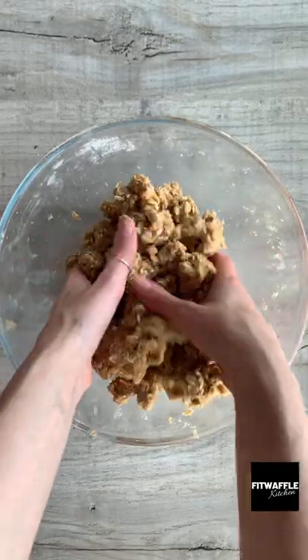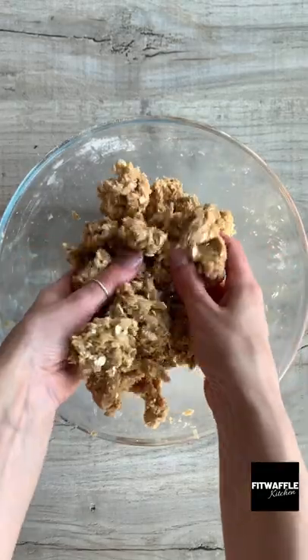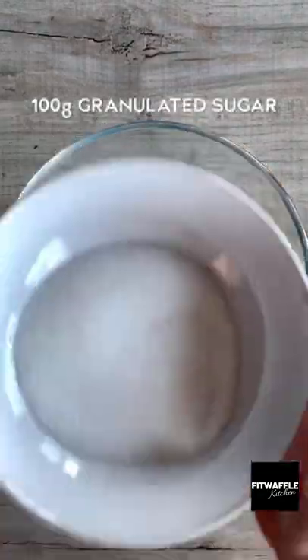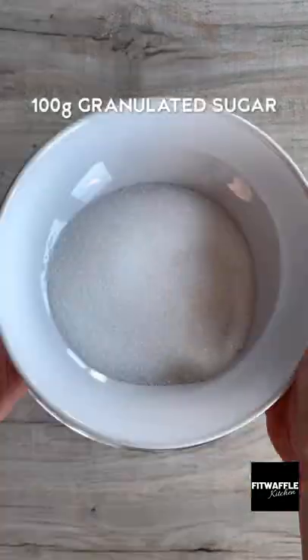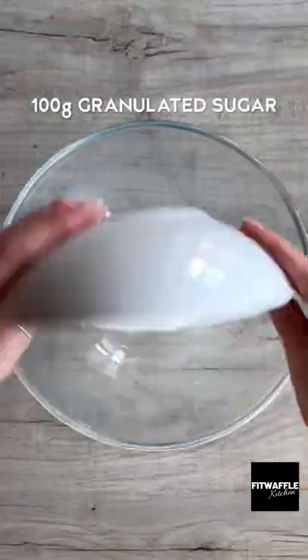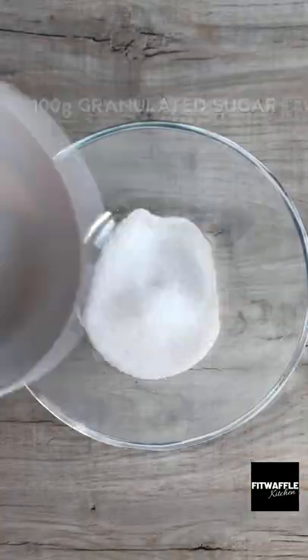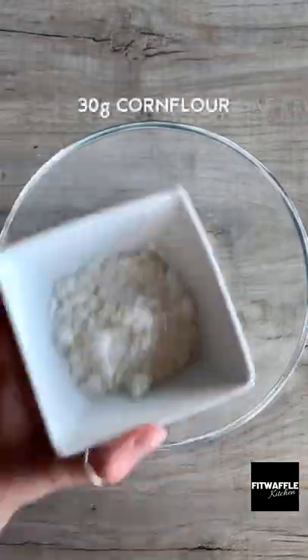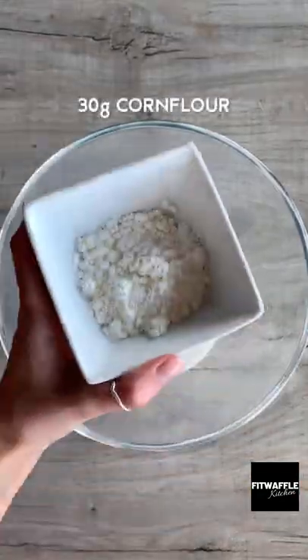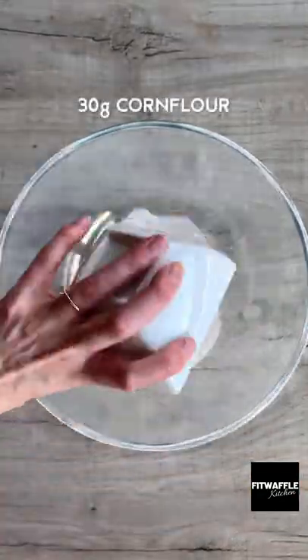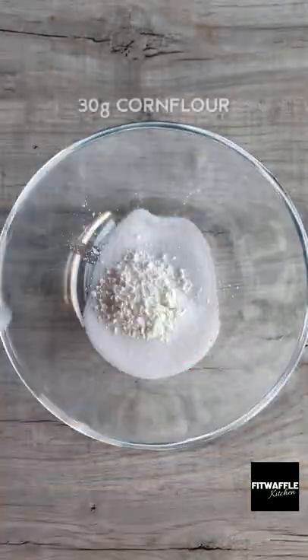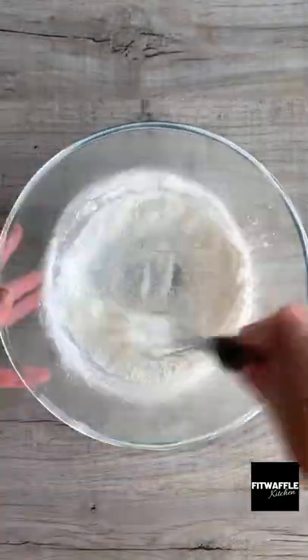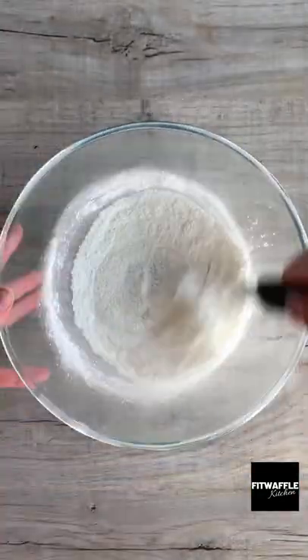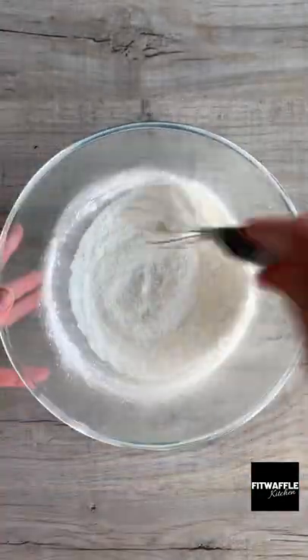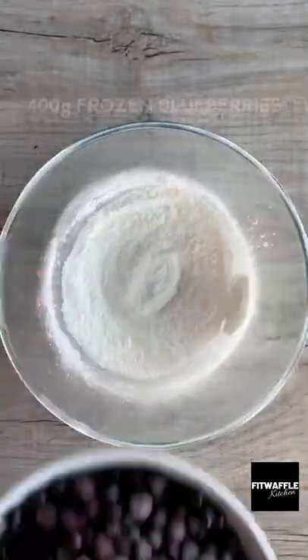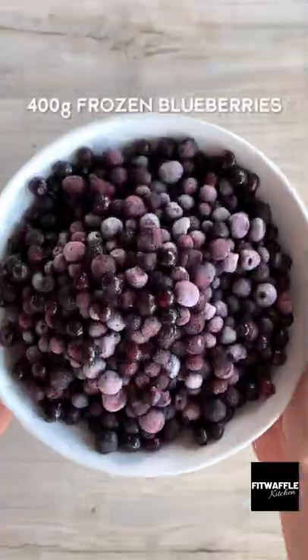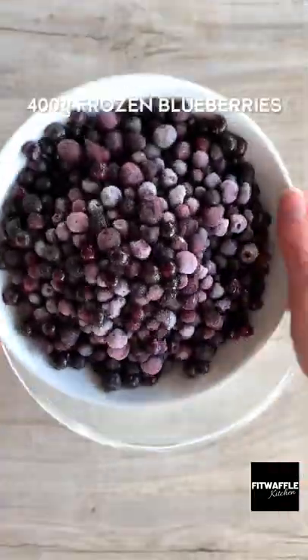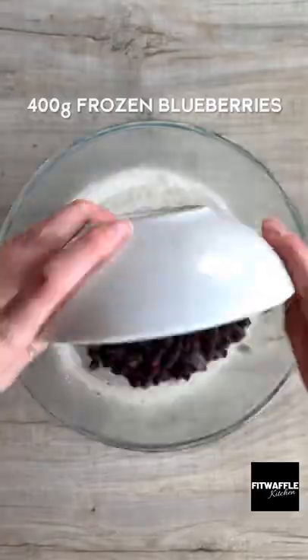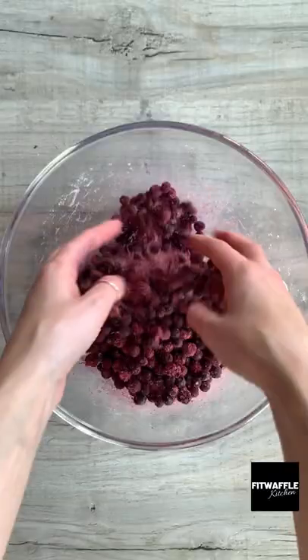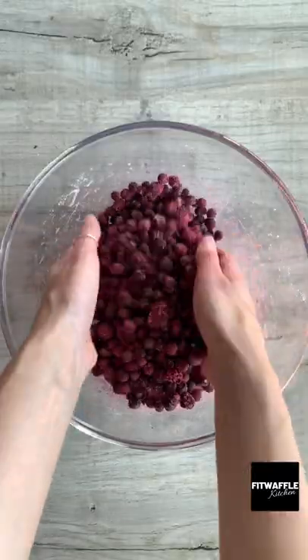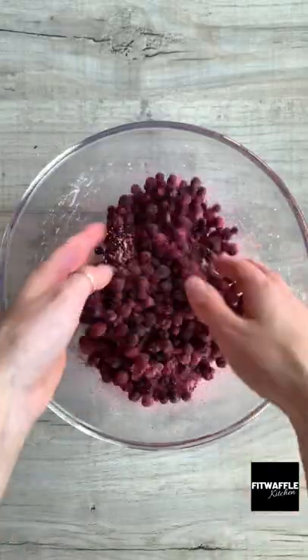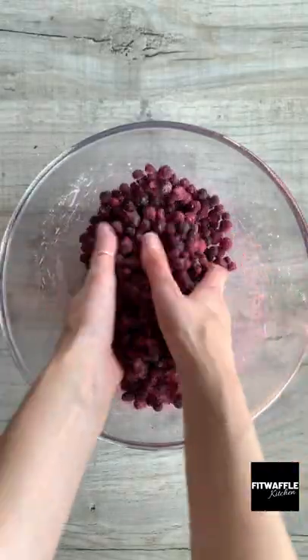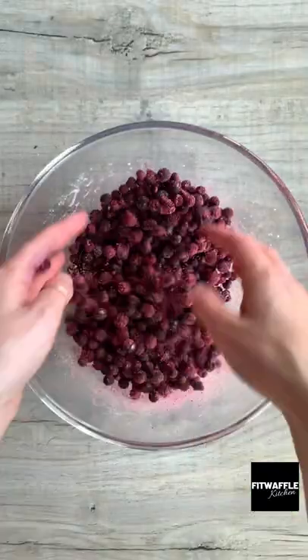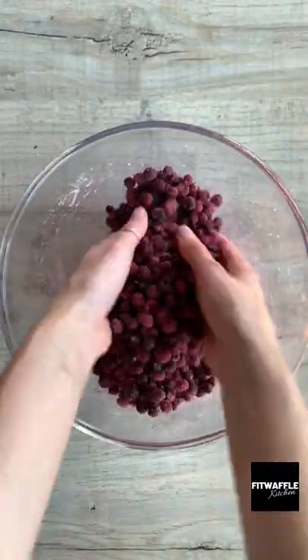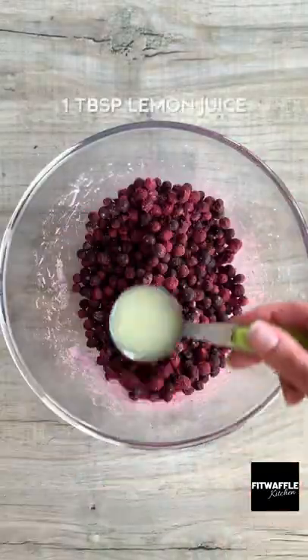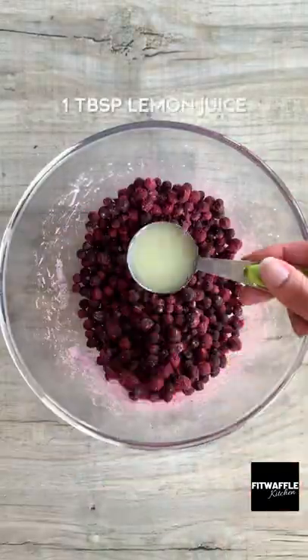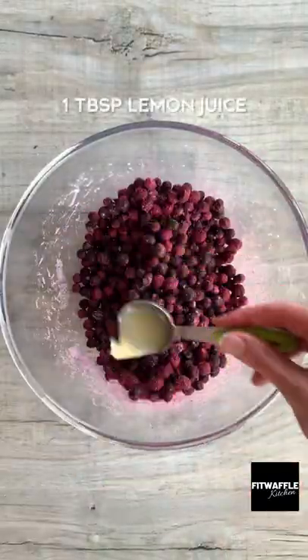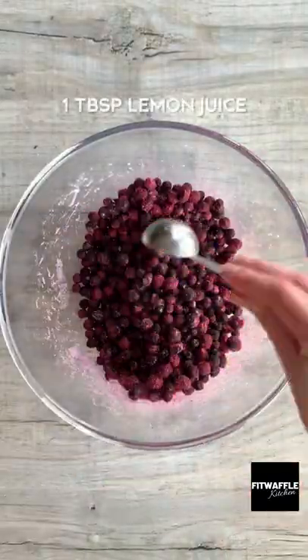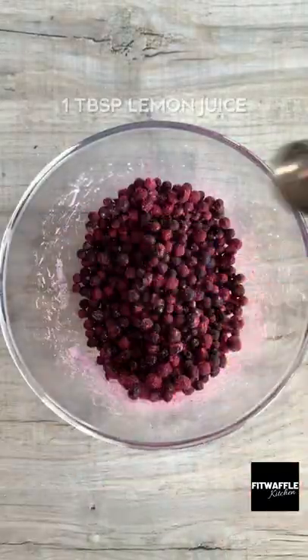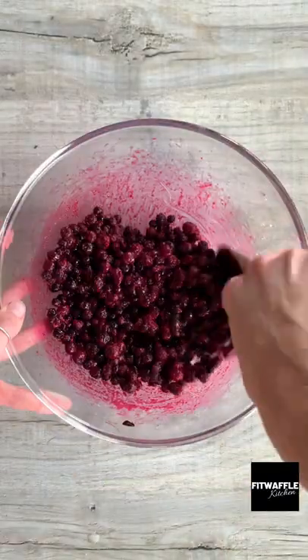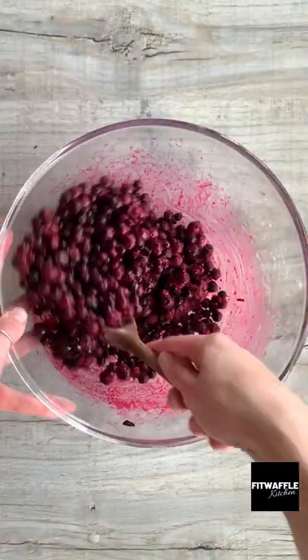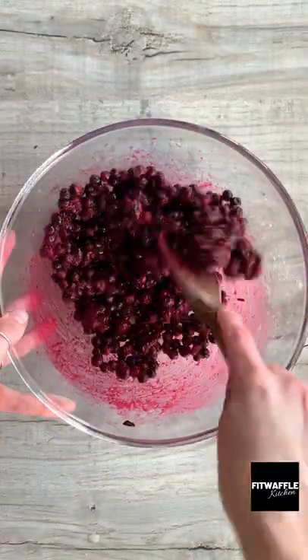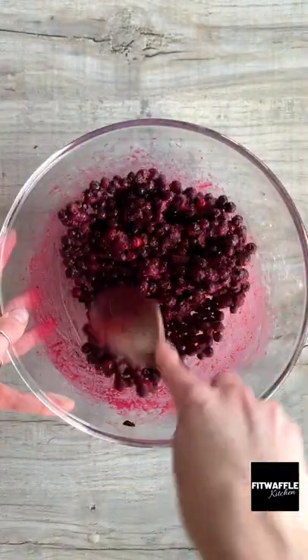In another bowl, add granulated sugar and corn flour and whisk these together. Then add your frozen blueberries and coat these in the mix. Add a tablespoon of lemon juice and mix this in.